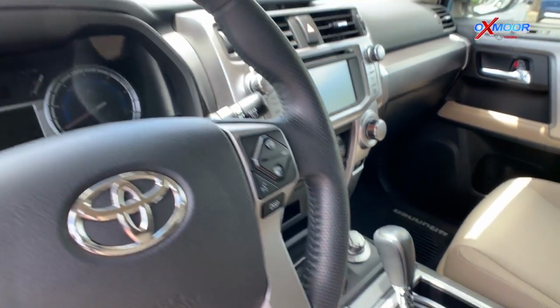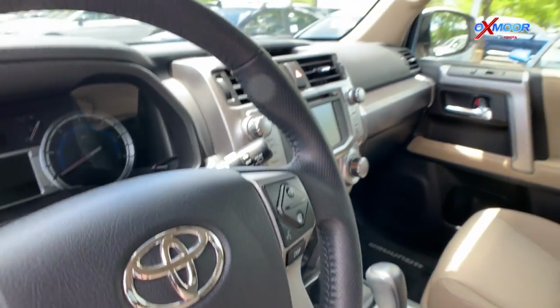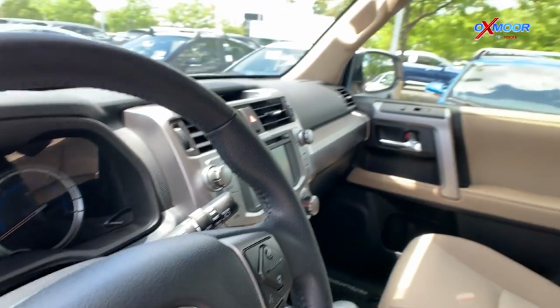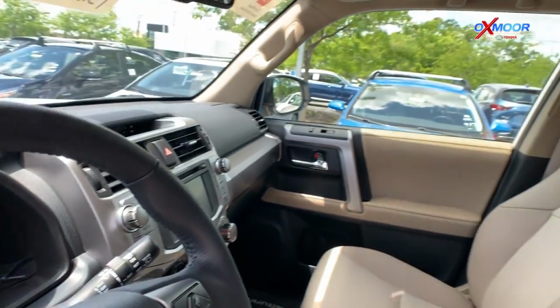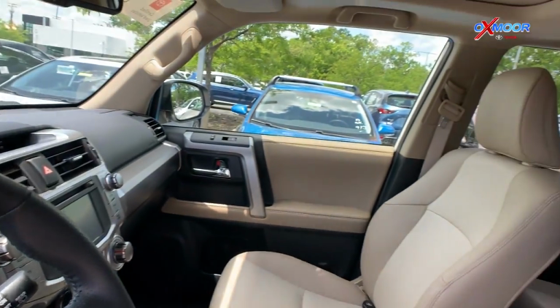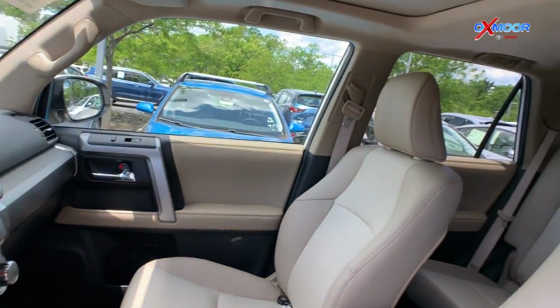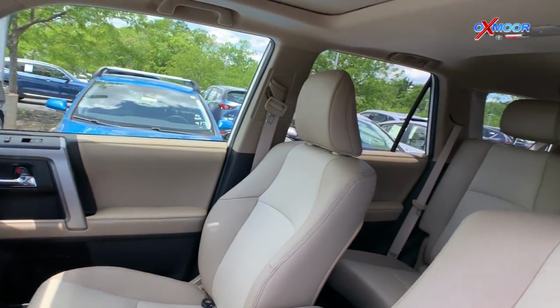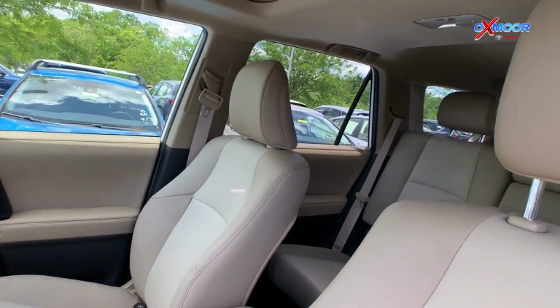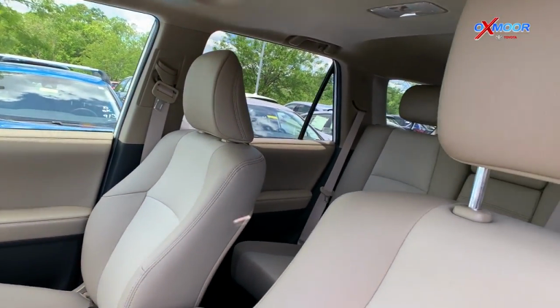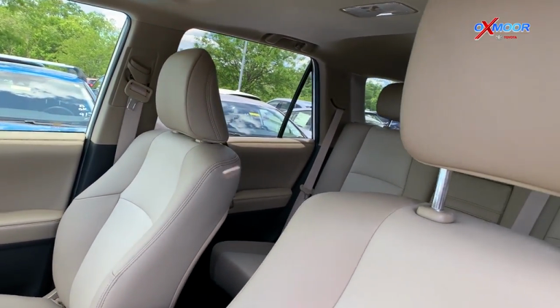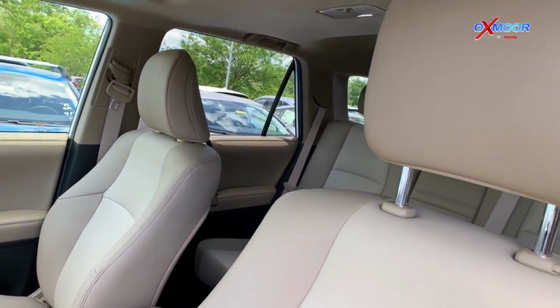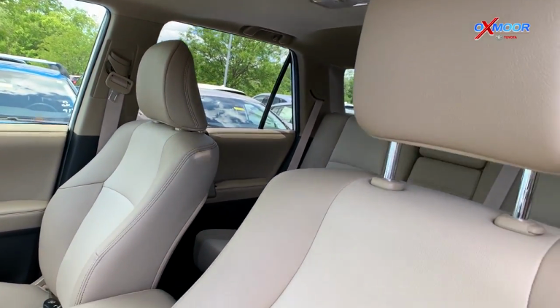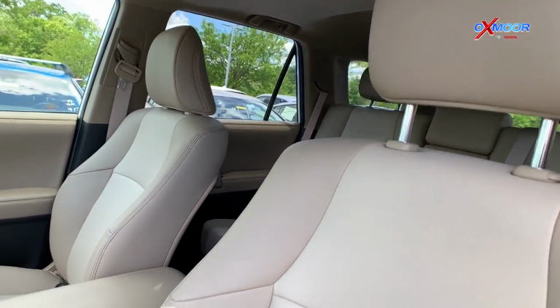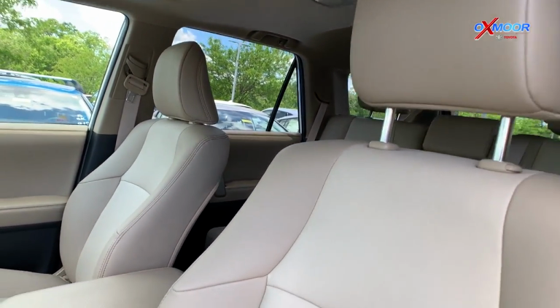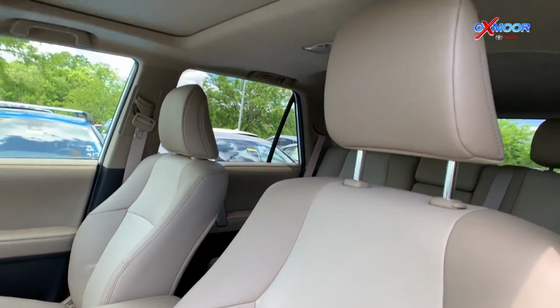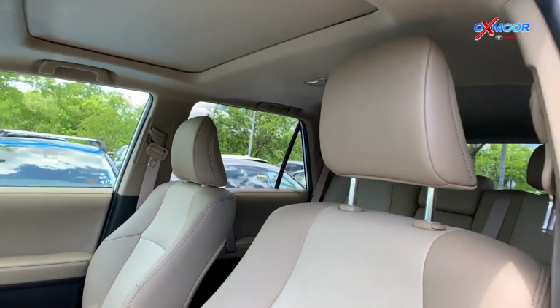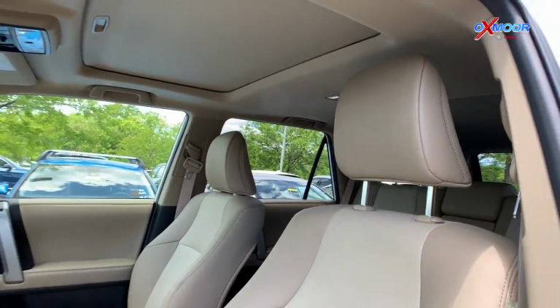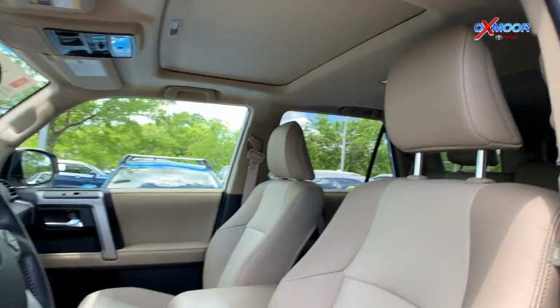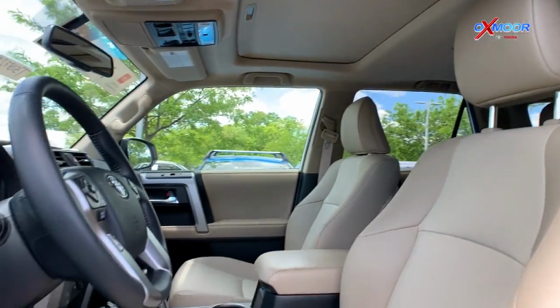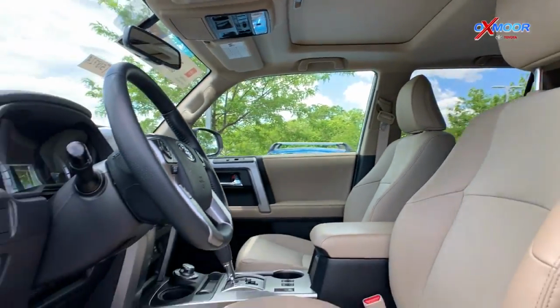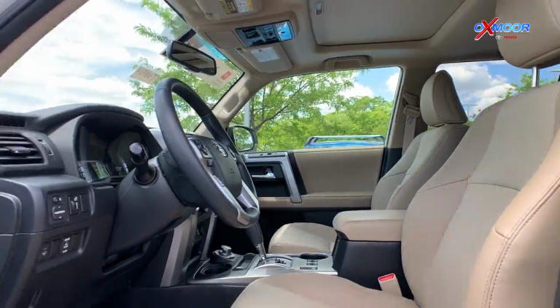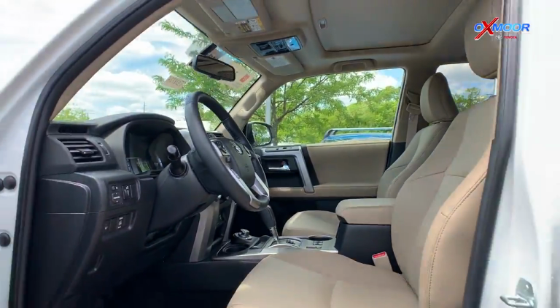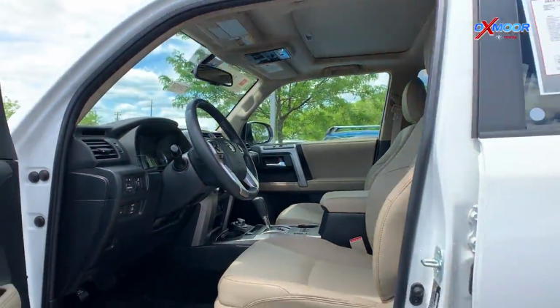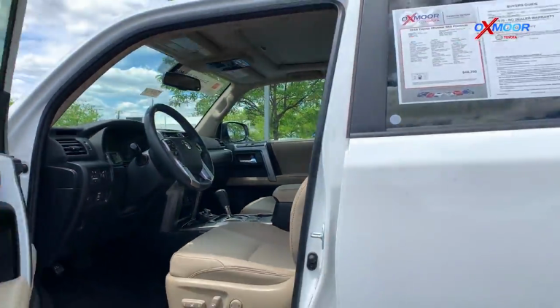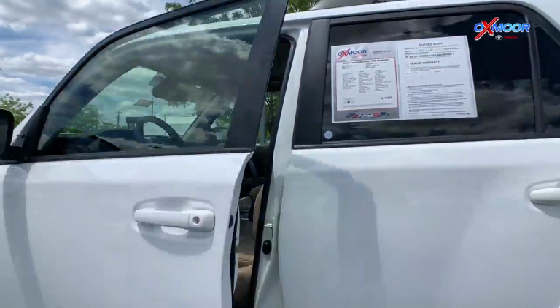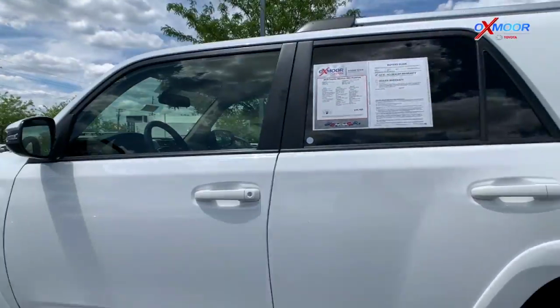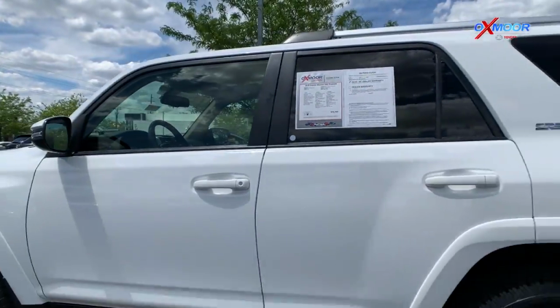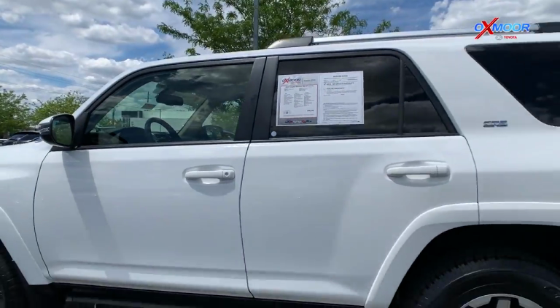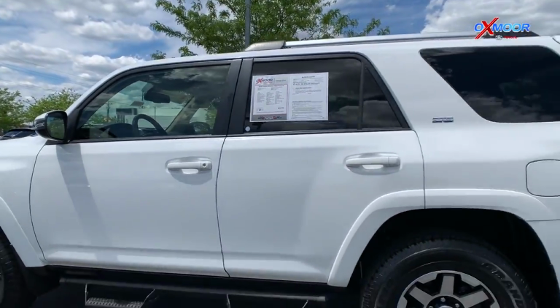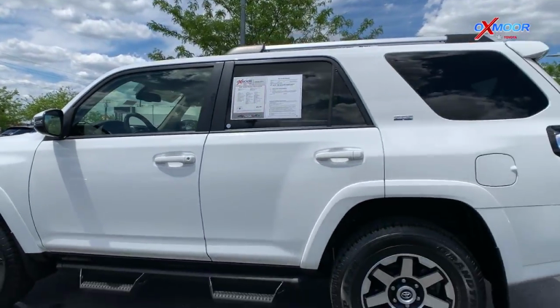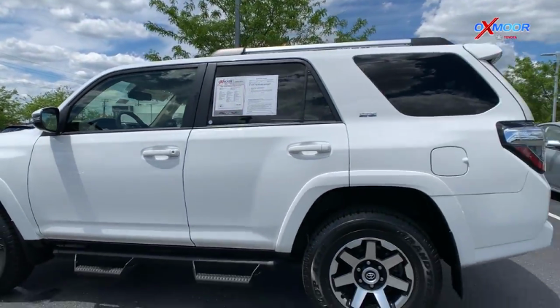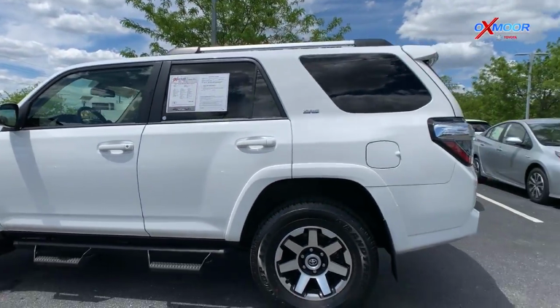Also includes a backup camera. The interior color is Sand Beige Leather and this vehicle will be online for $42,000, which is one of the best values within 300 miles.